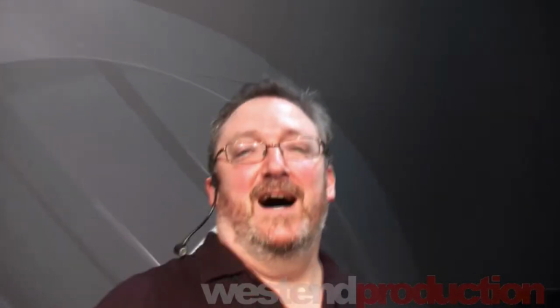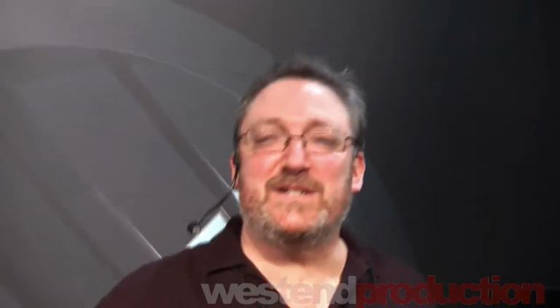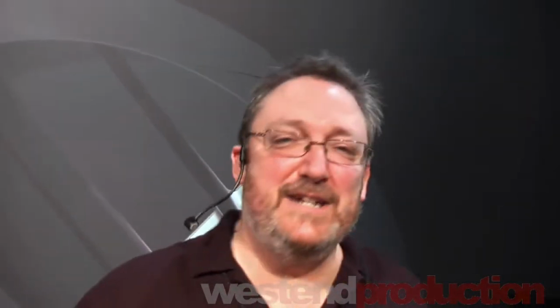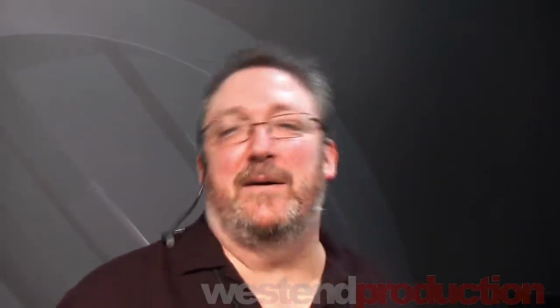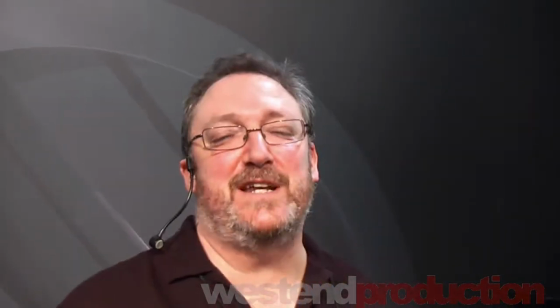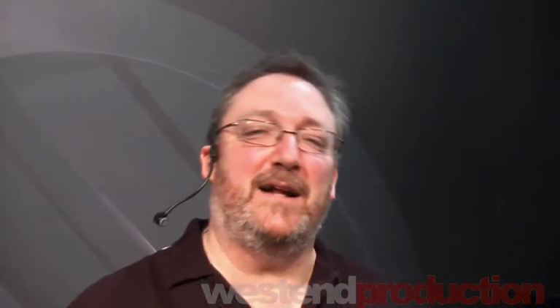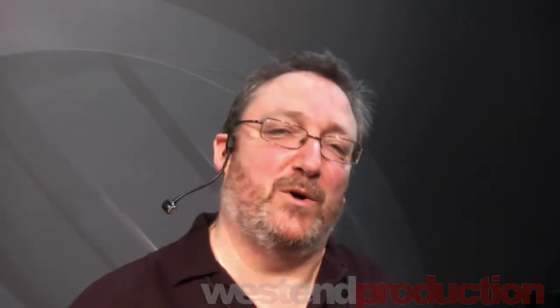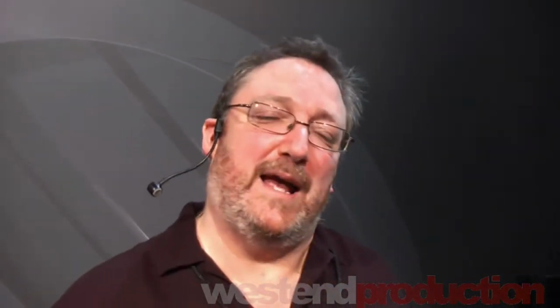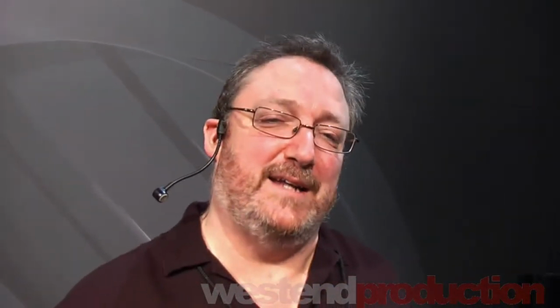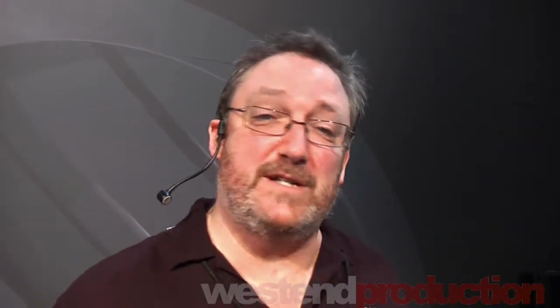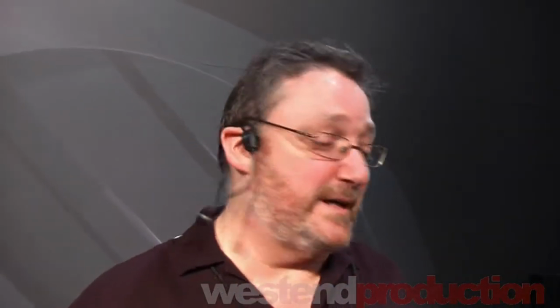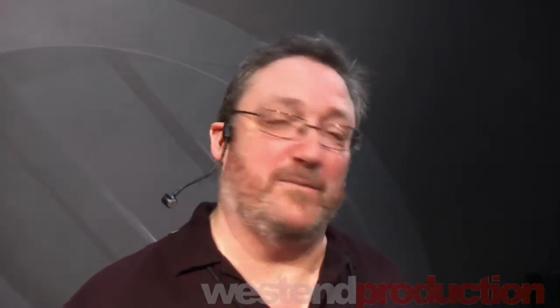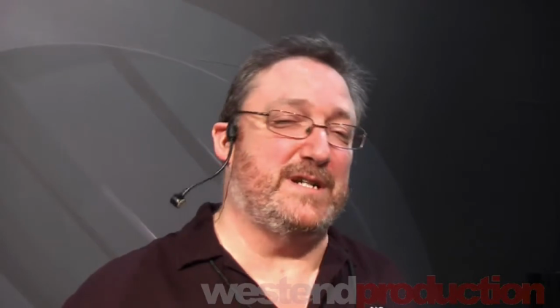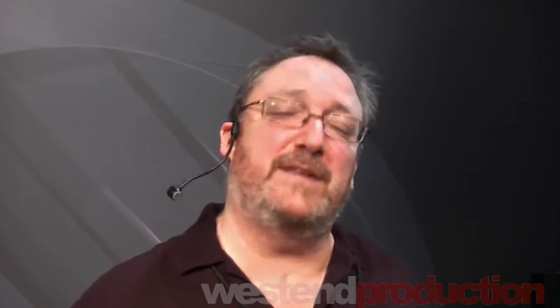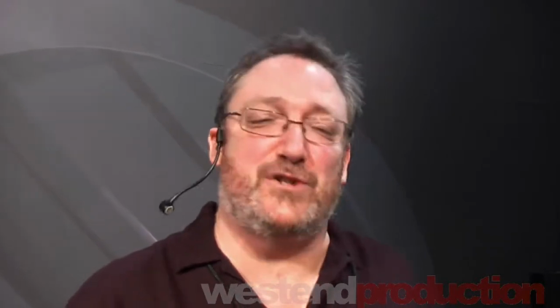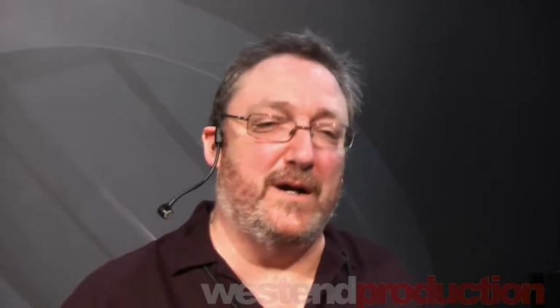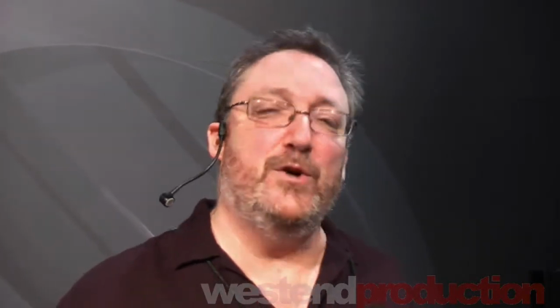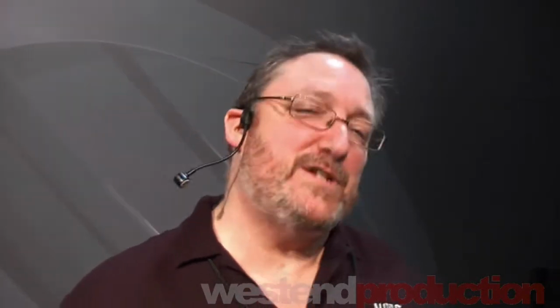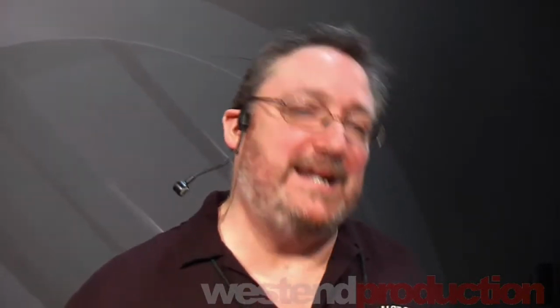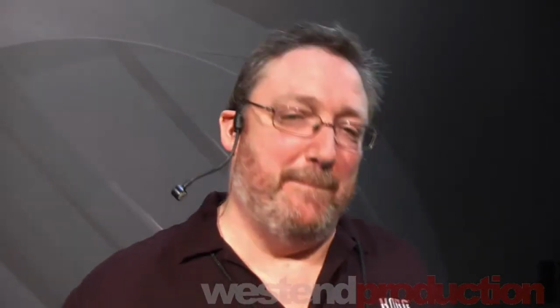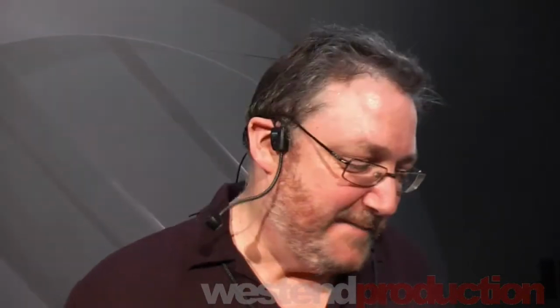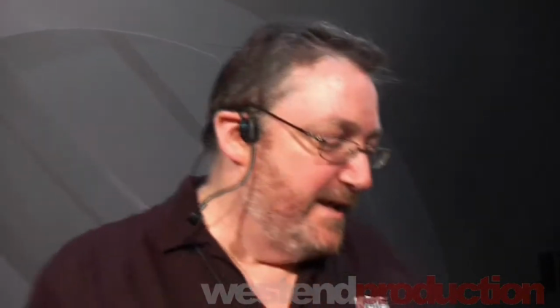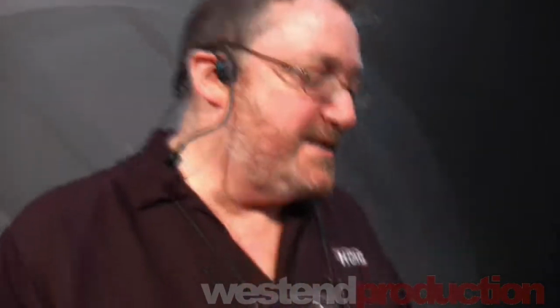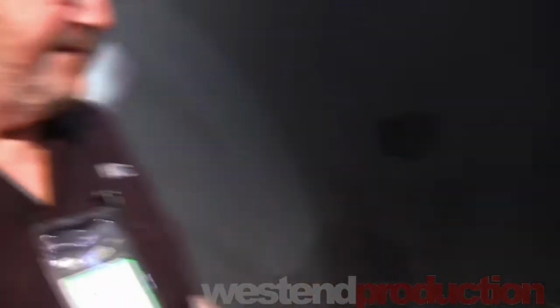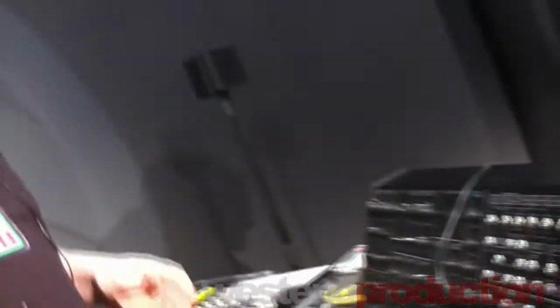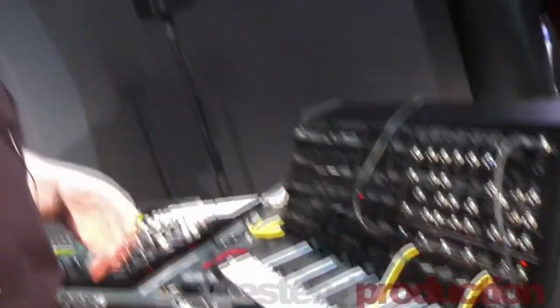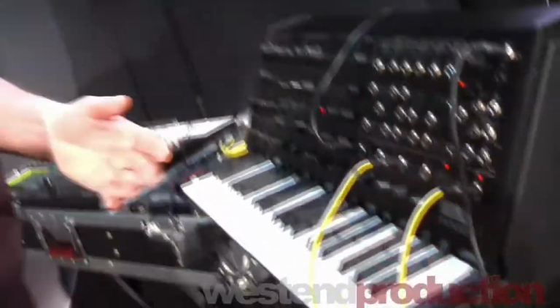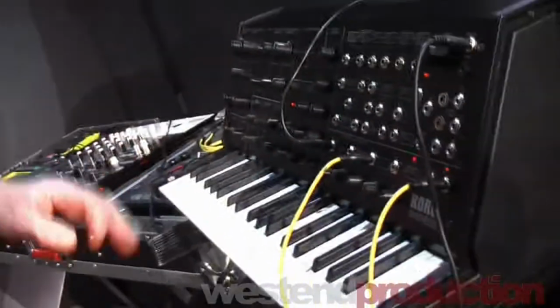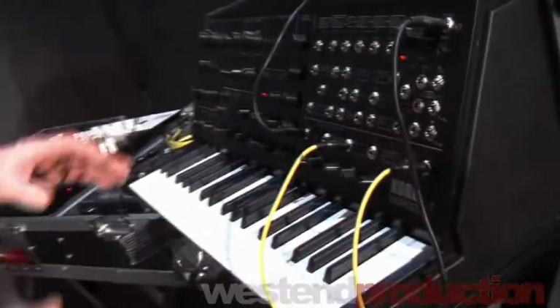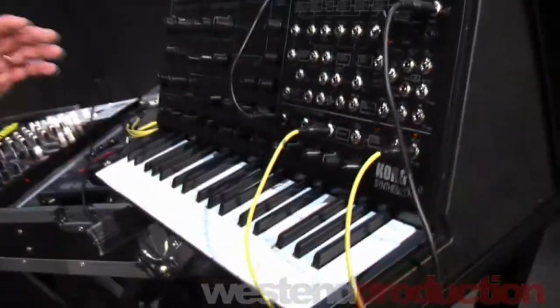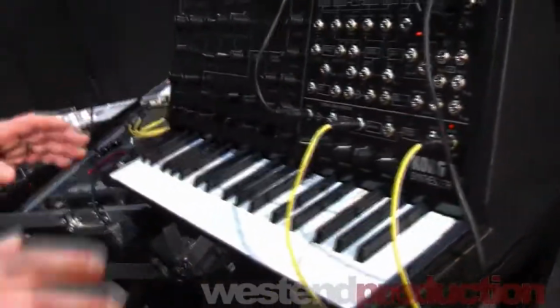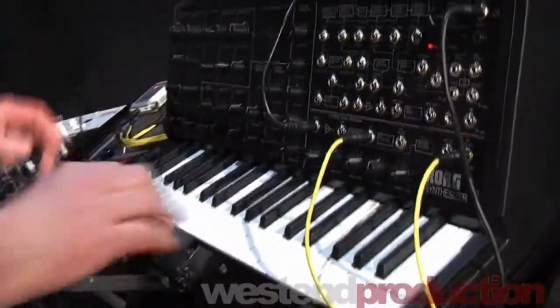Hi, West End DJ. My name is Steve McNally from Korg, and we're going to take a look at one of the most exciting things at the show here — the new MS-20 Mini. This is not modeling. This is a real analog synth.